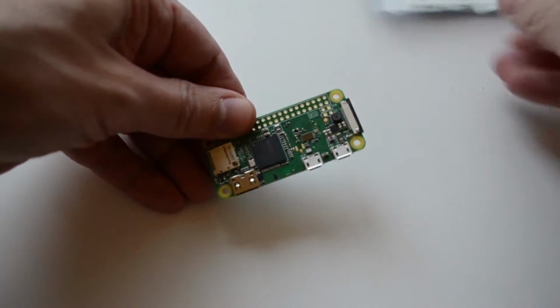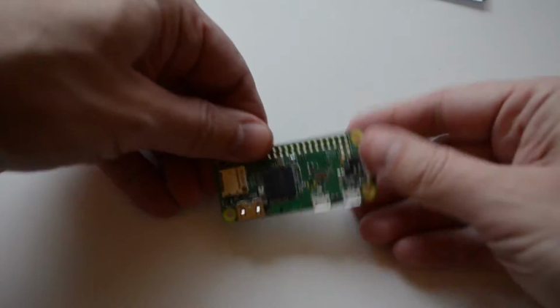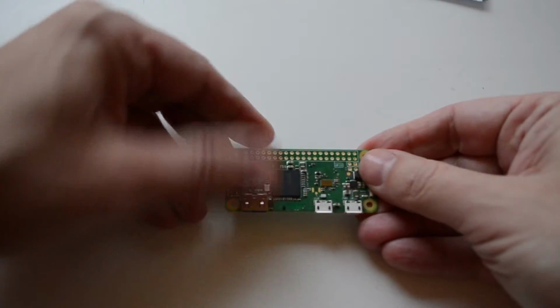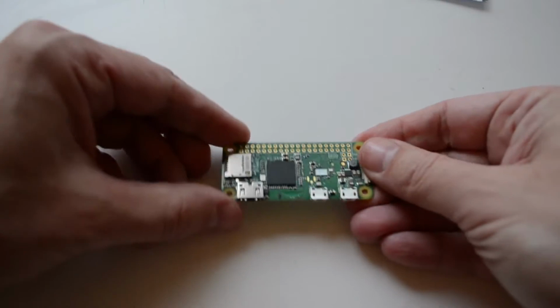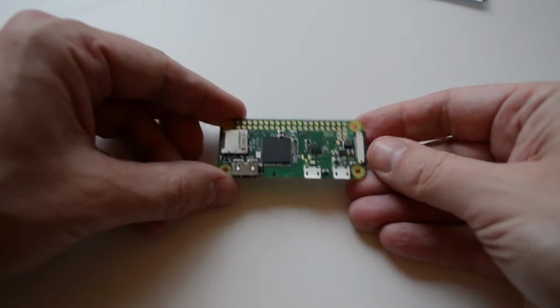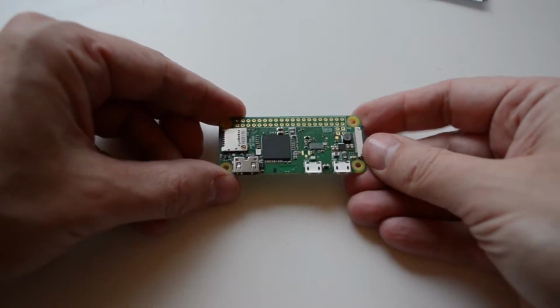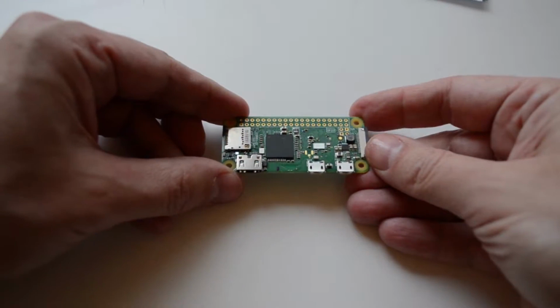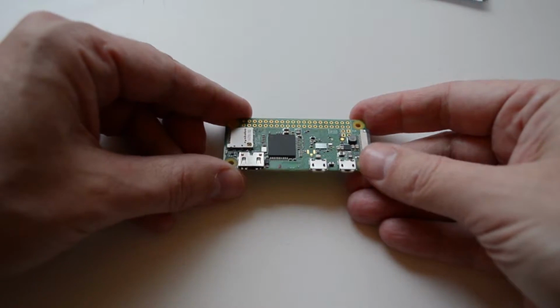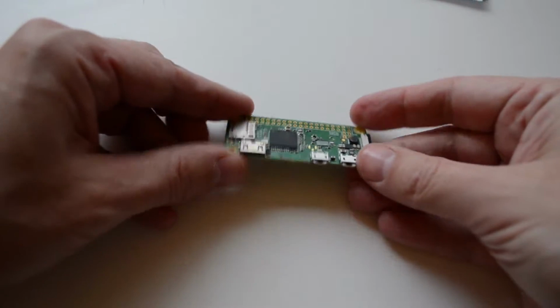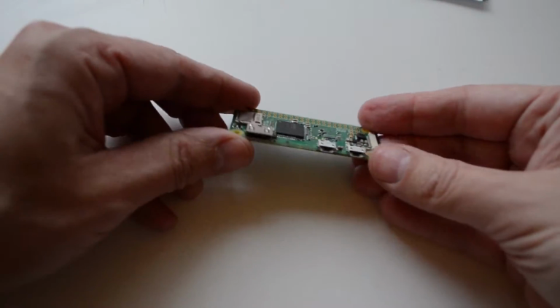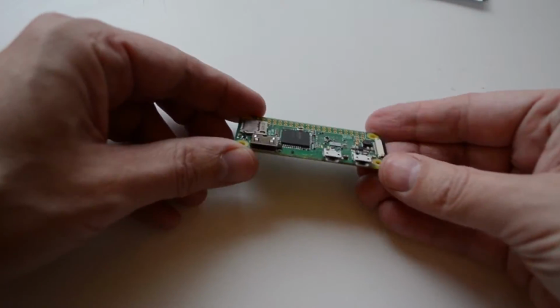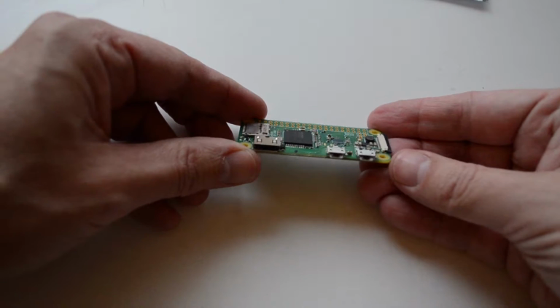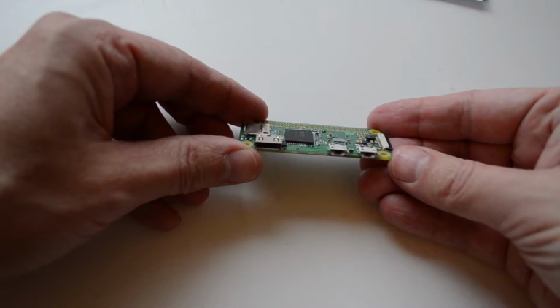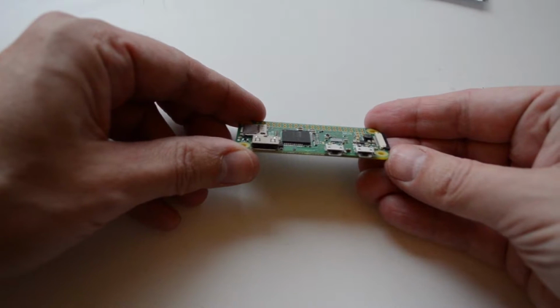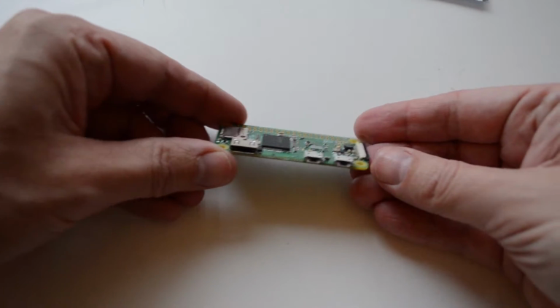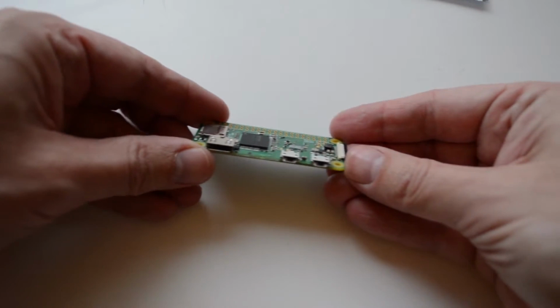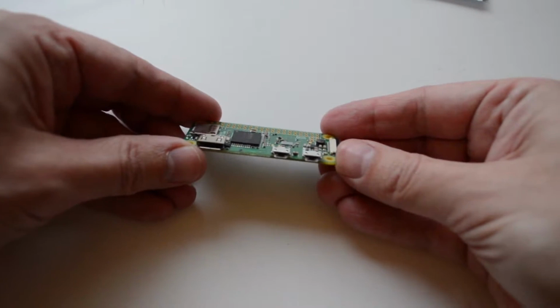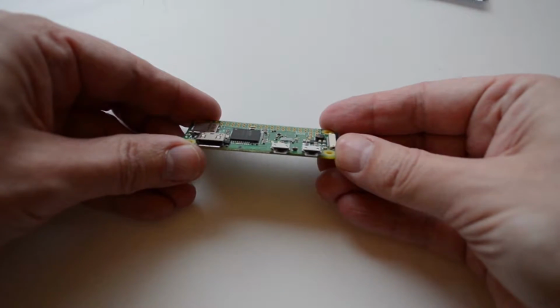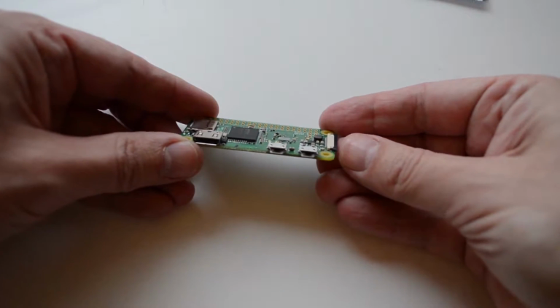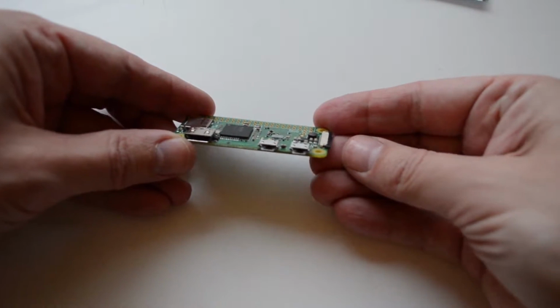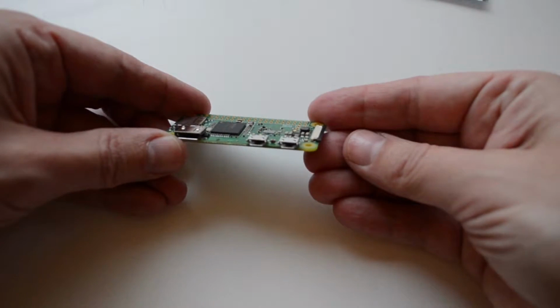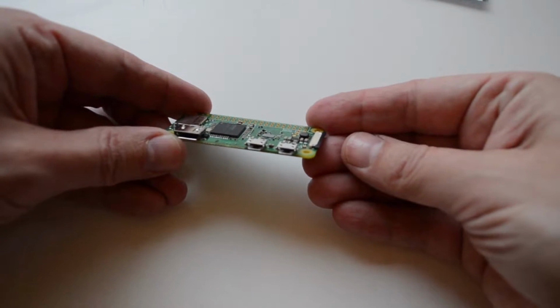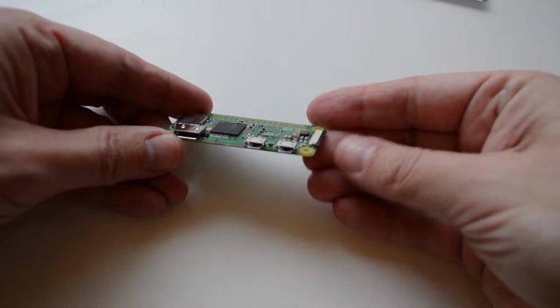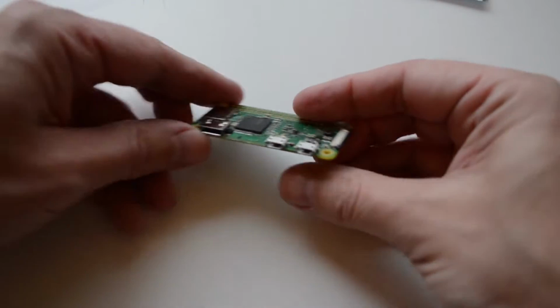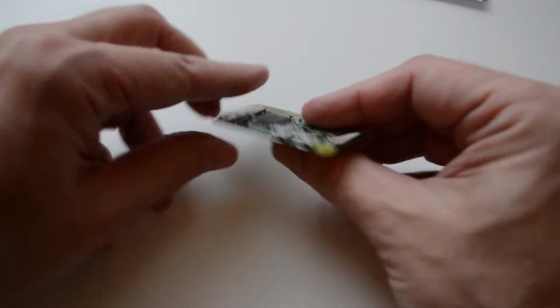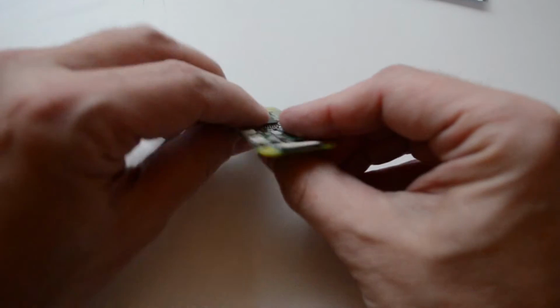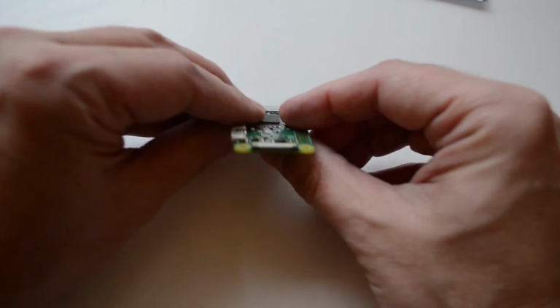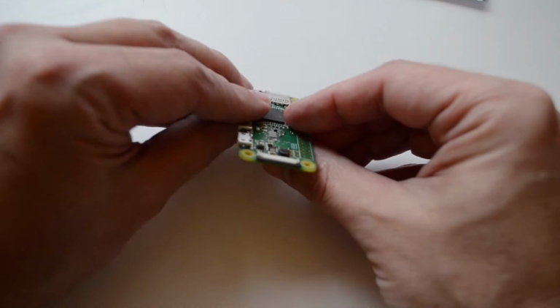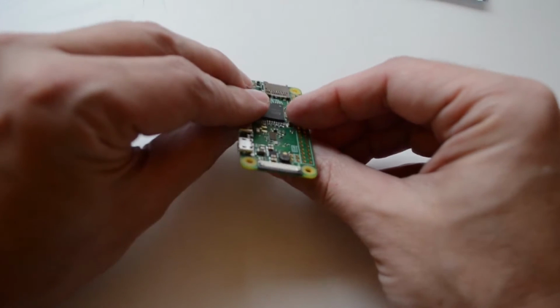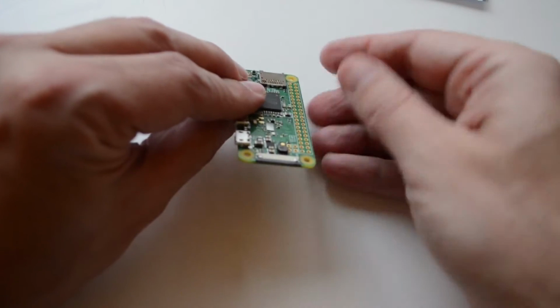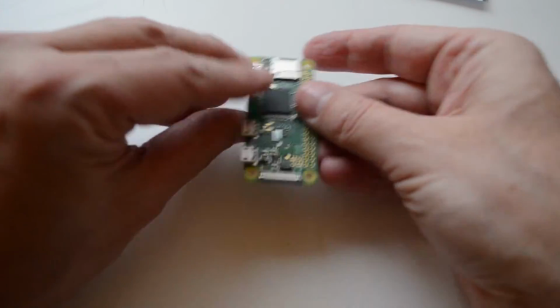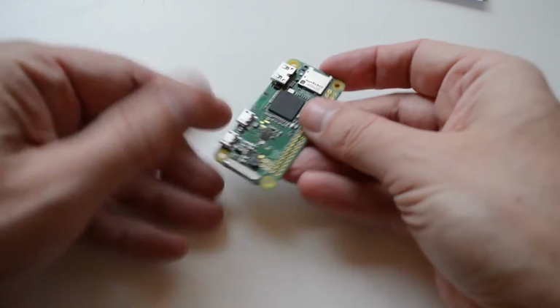This is the Raspberry Pi Zero Wireless that just came out in March. Some new features of this model include 802.11 Wi-Fi as well as Bluetooth 4.1.